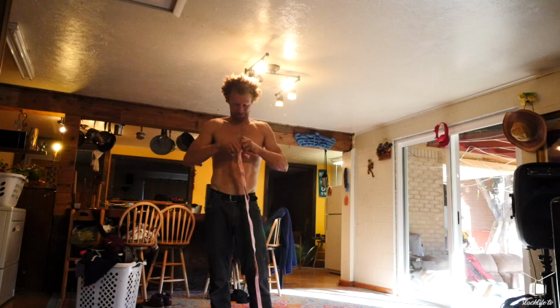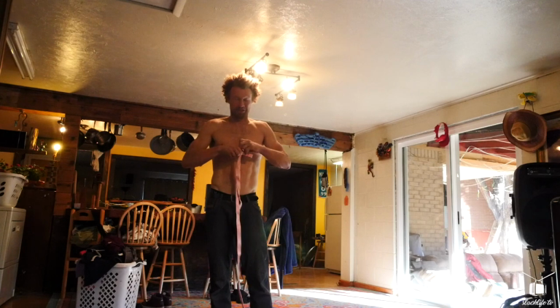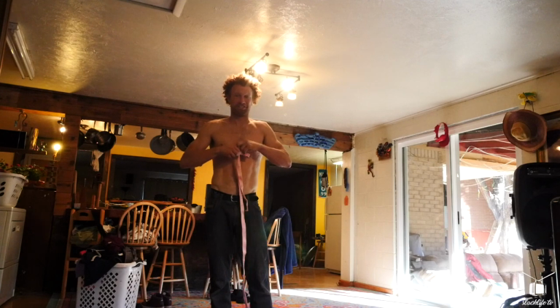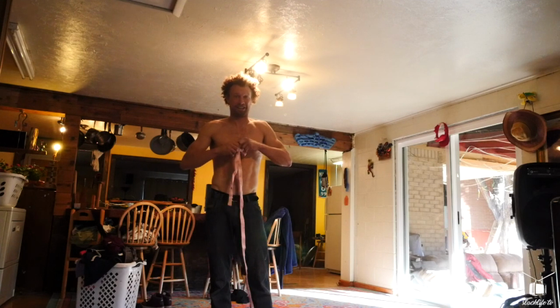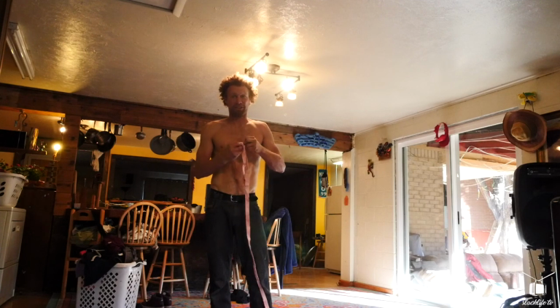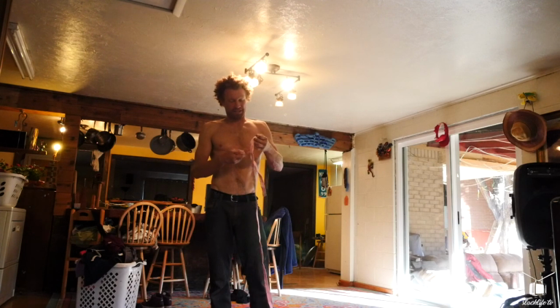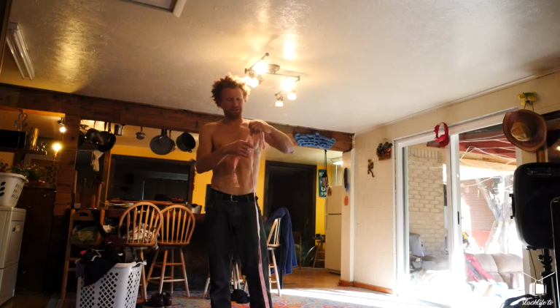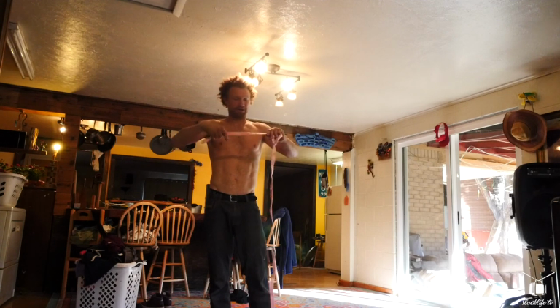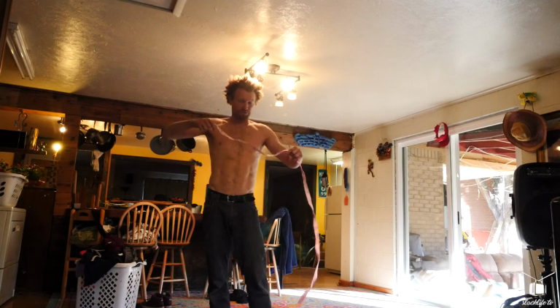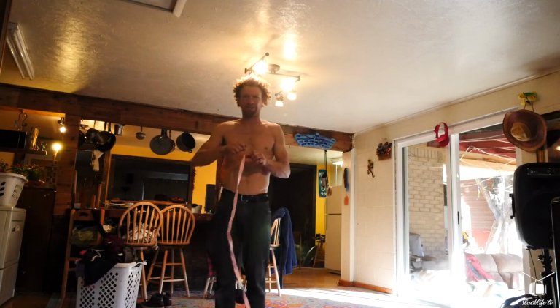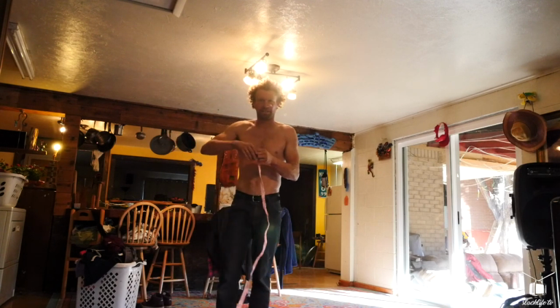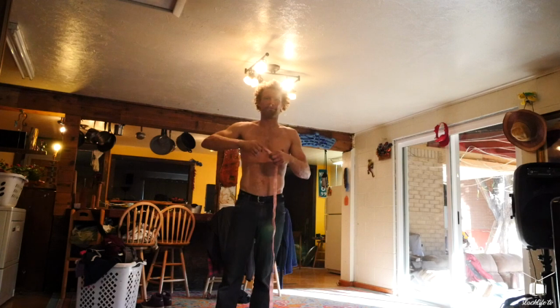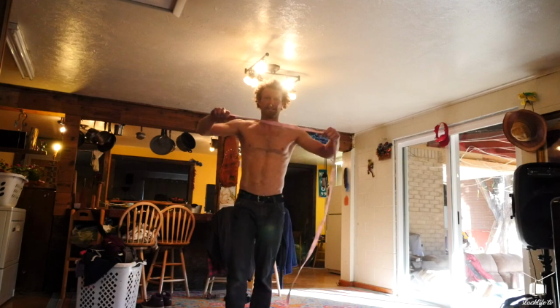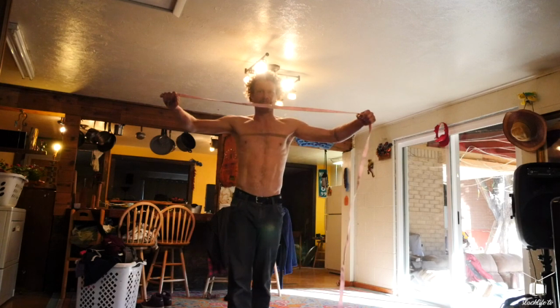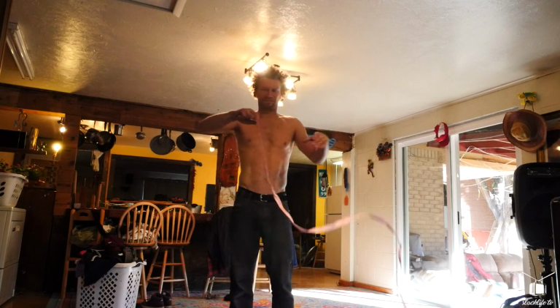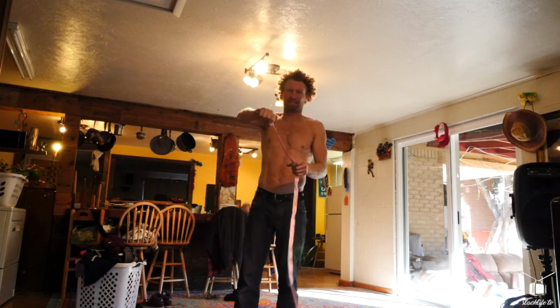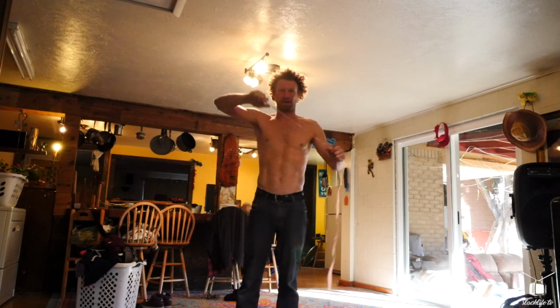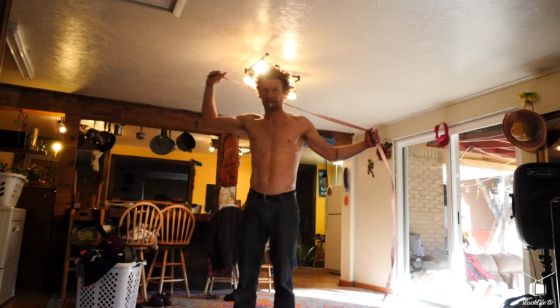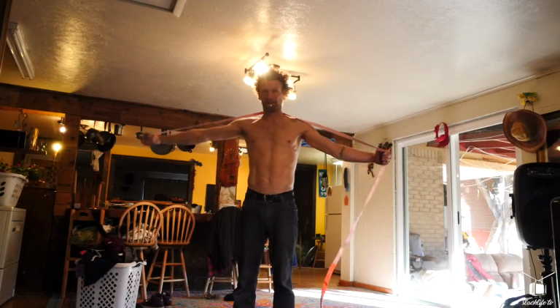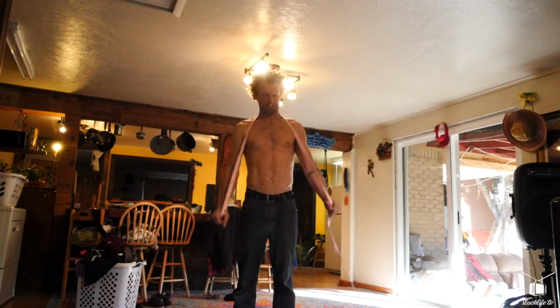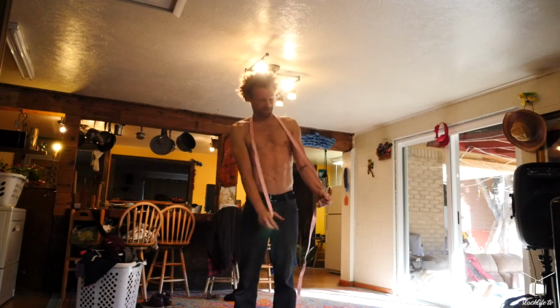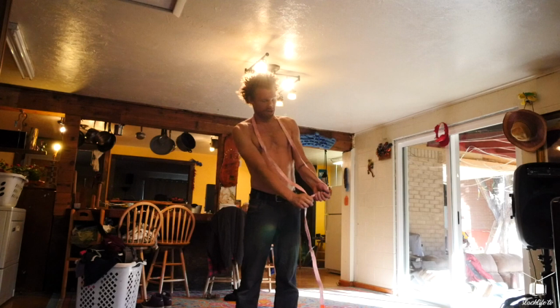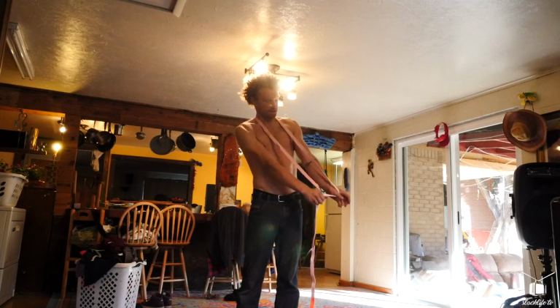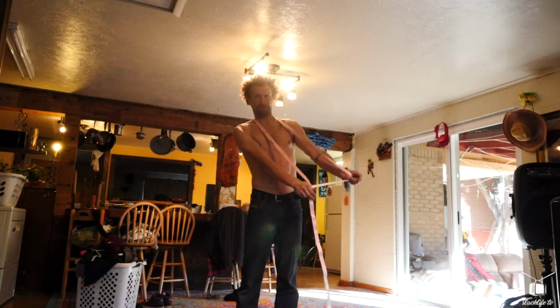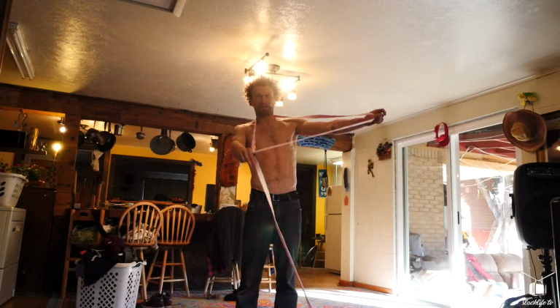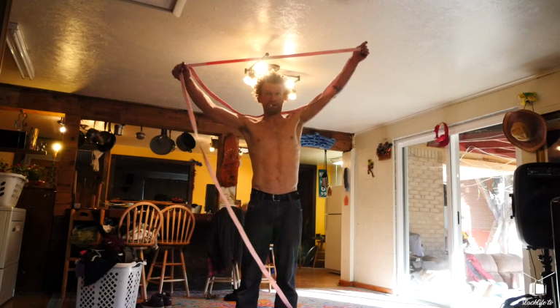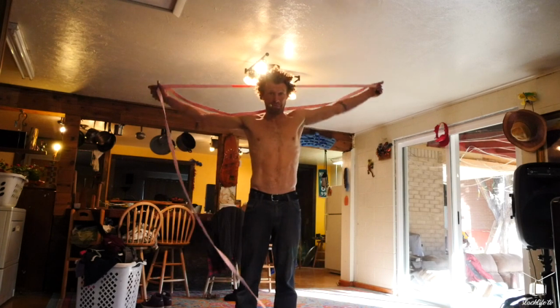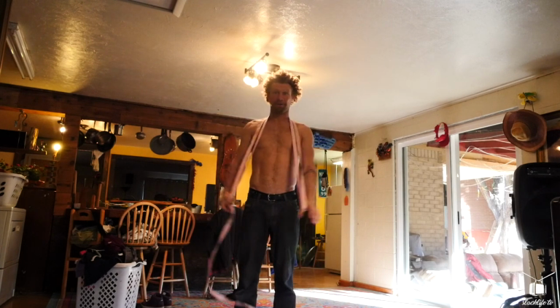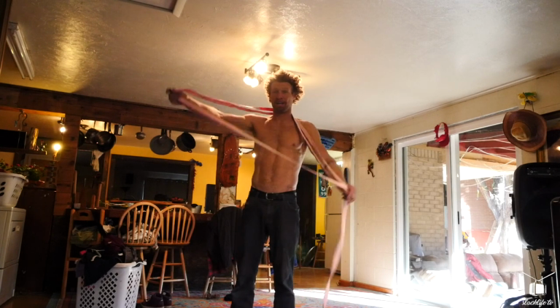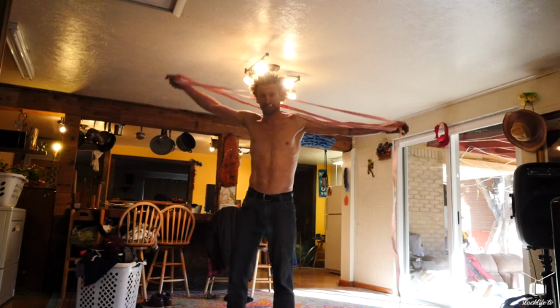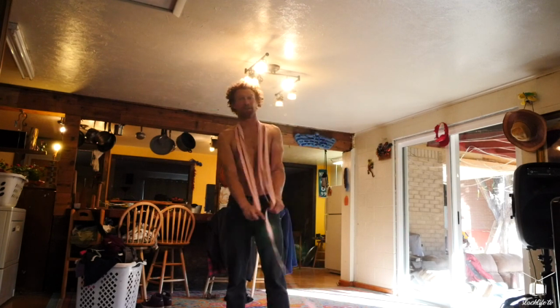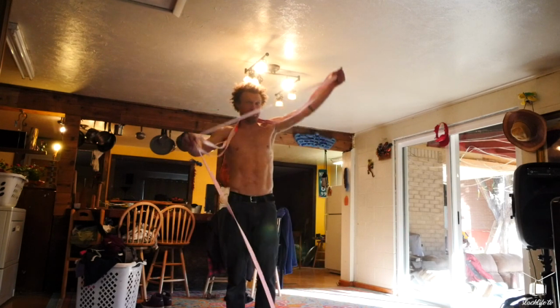I'm going to first undo this knot right here. We've got some moonwalk — I just untaped it. What I'm going to do is take it with my right hand, go over my shoulder, then take my right hand, grab it from my left hand, put it back over my head. This is called a butterfly coil.